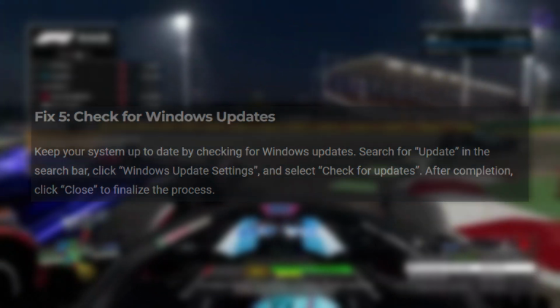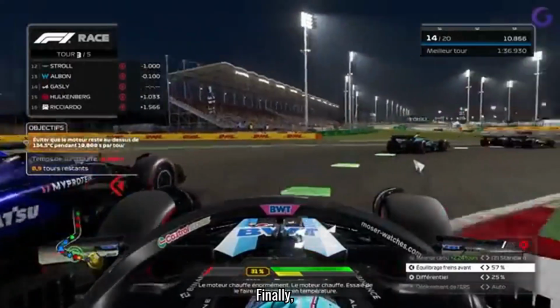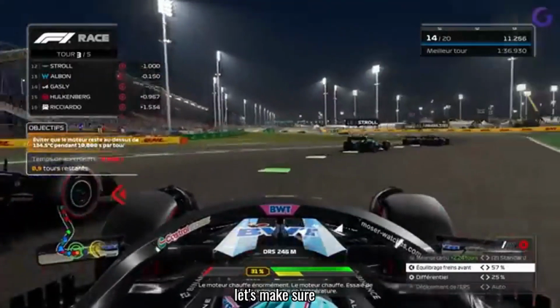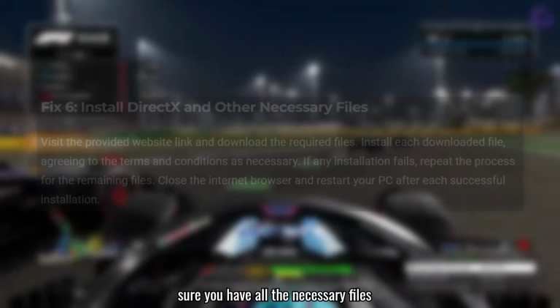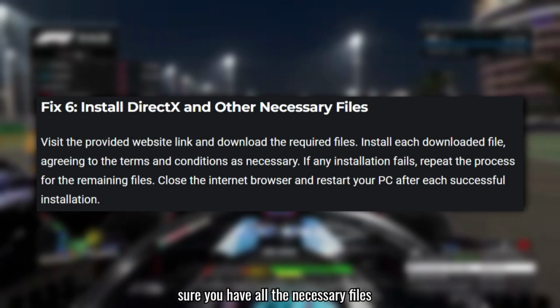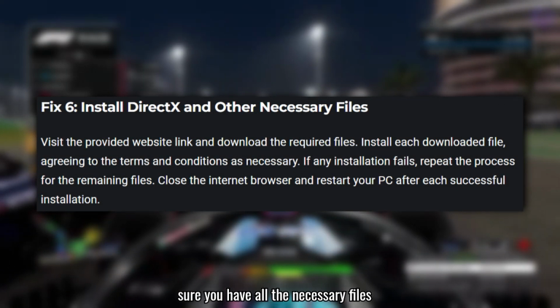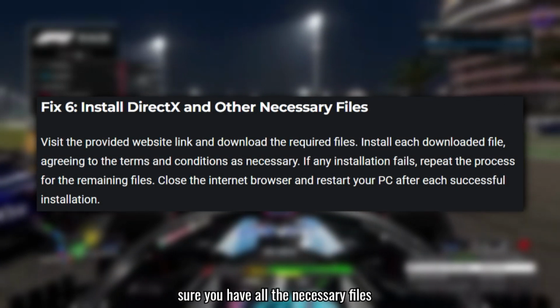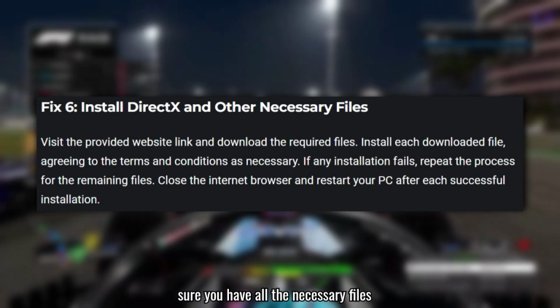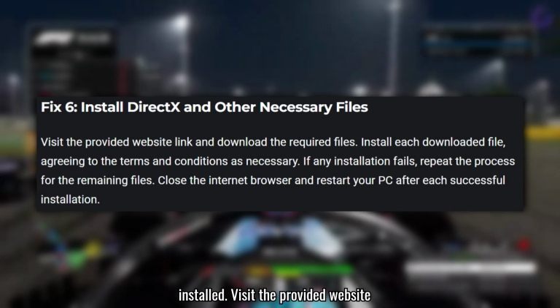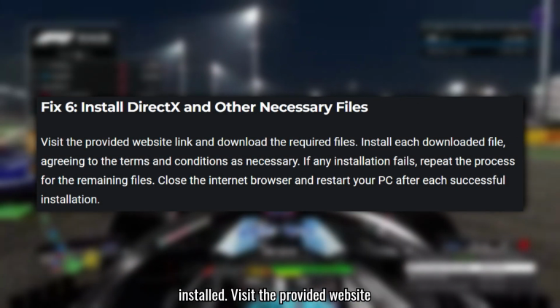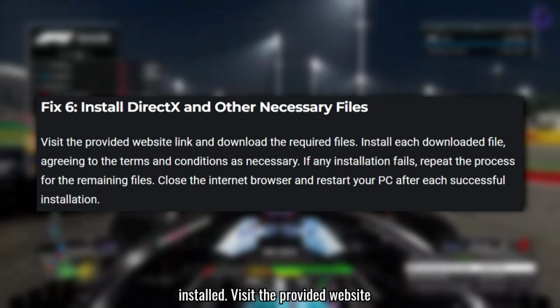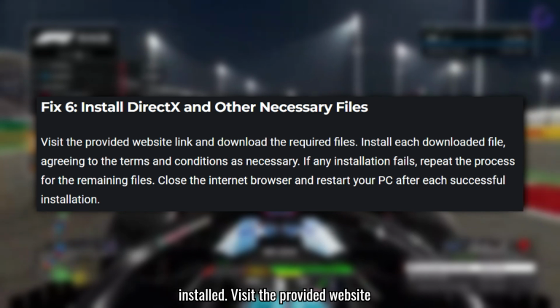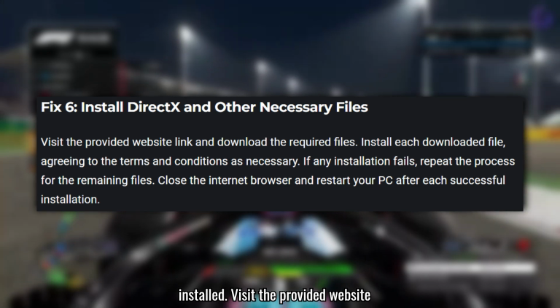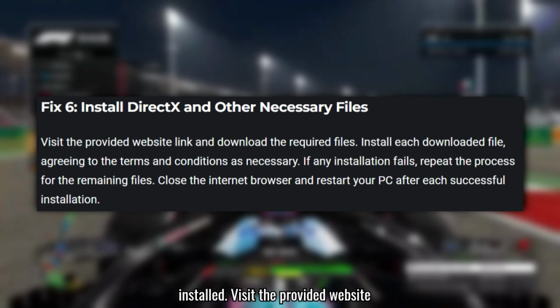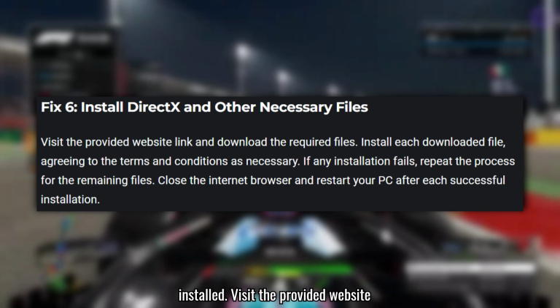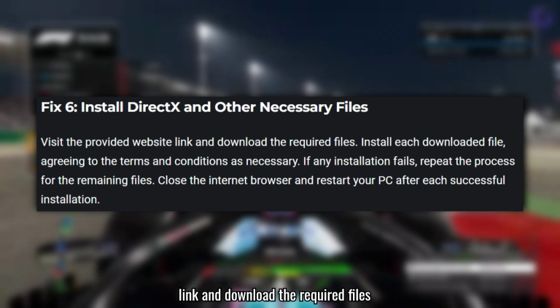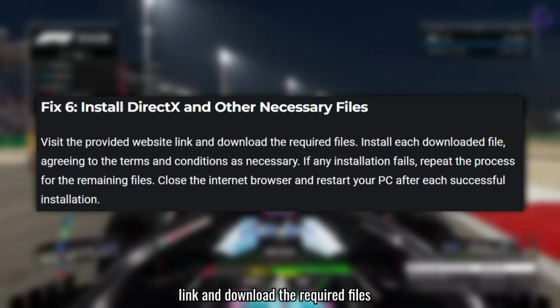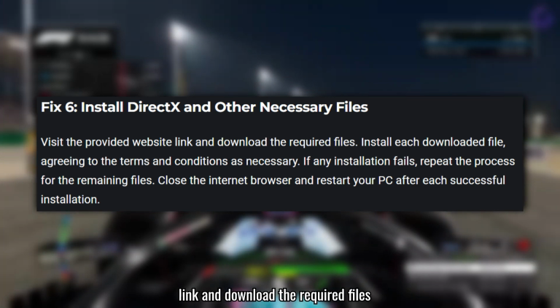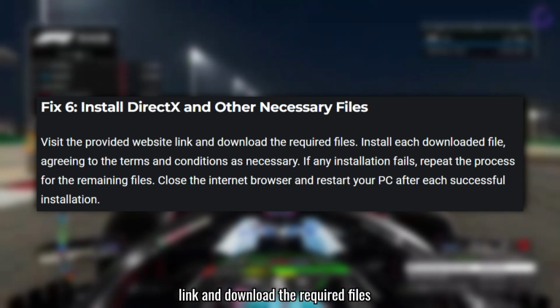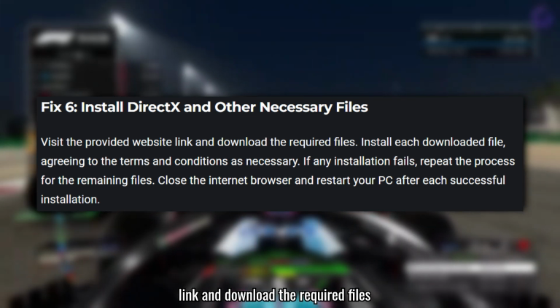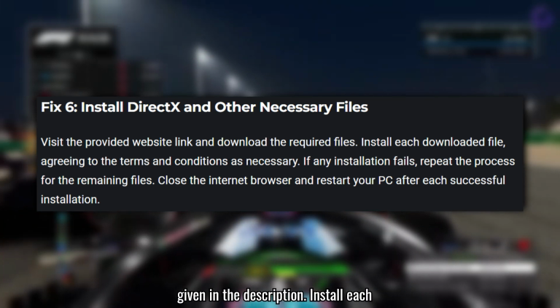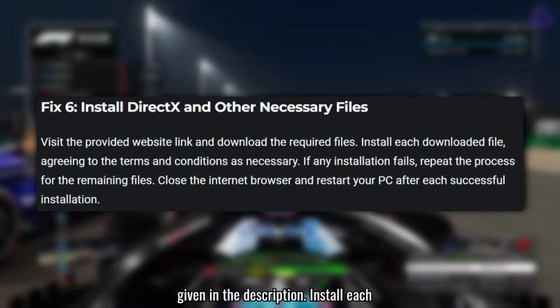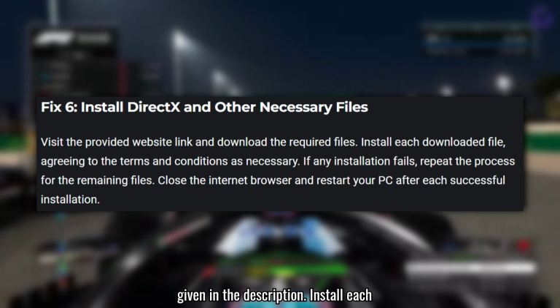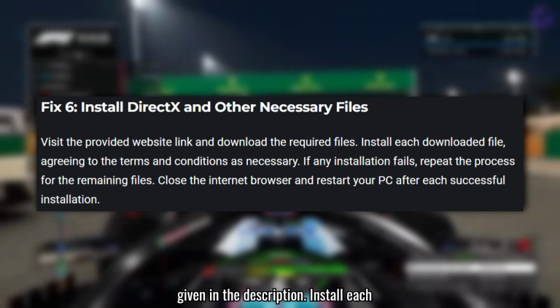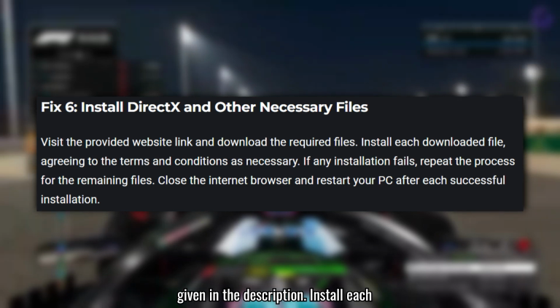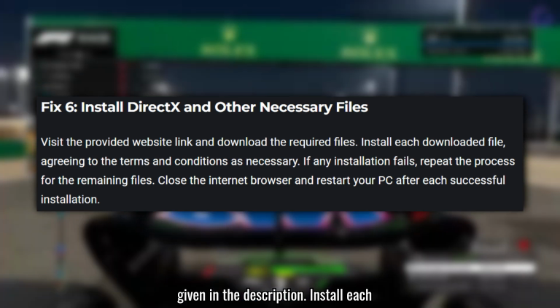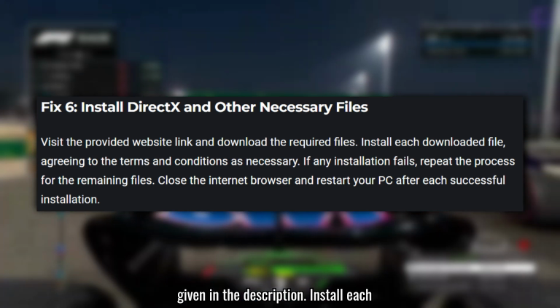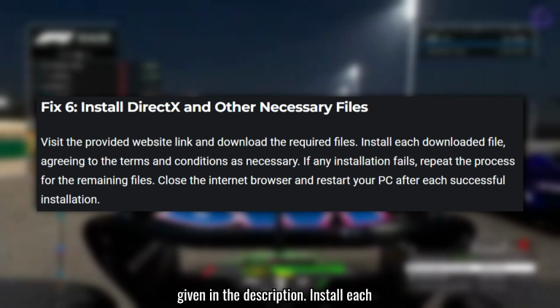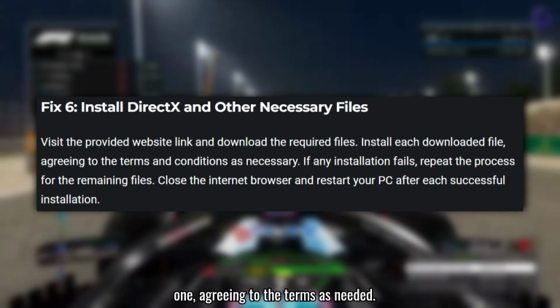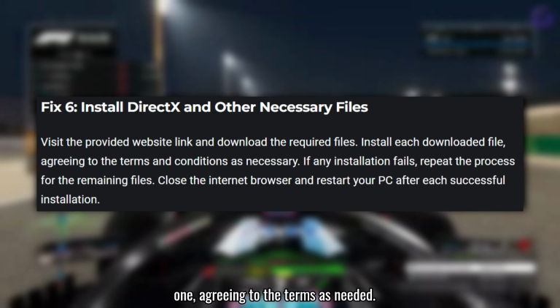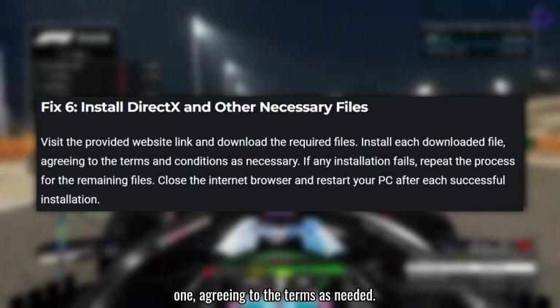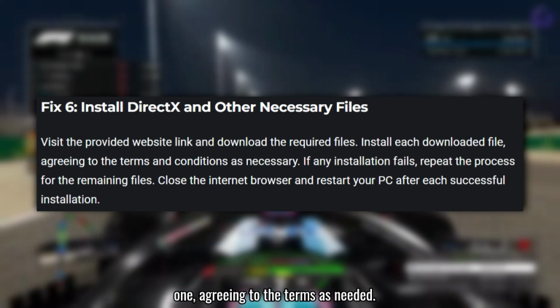Finally, let's make sure you have all the necessary files installed. Visit the provided website link and download the required files given in the description. Install each one, agreeing to the terms as needed.